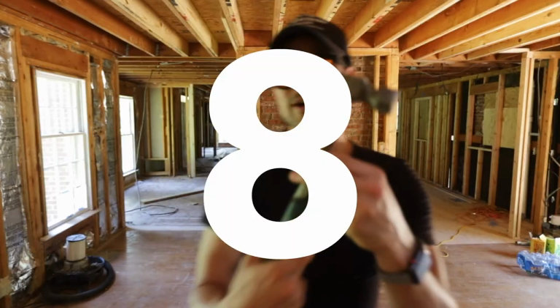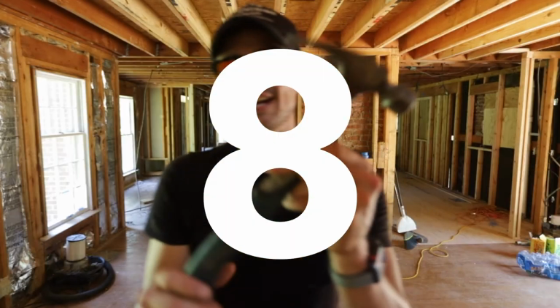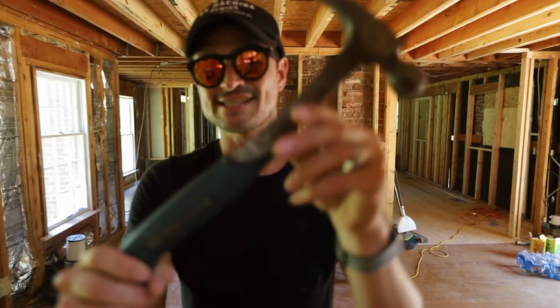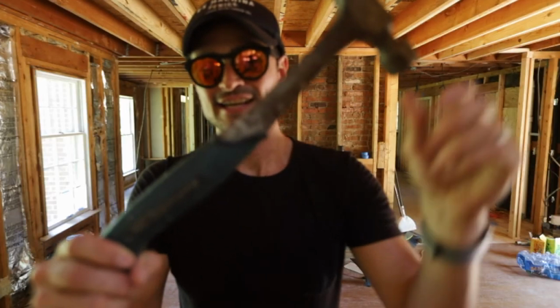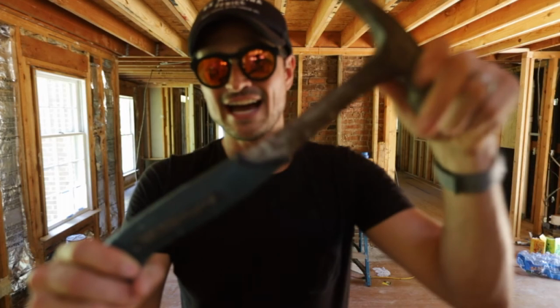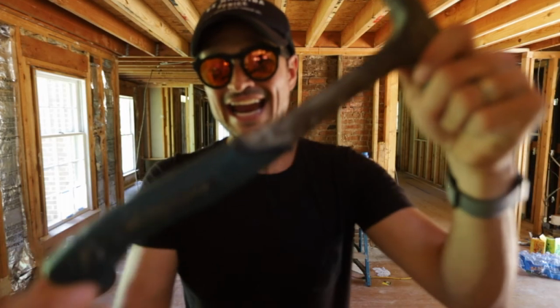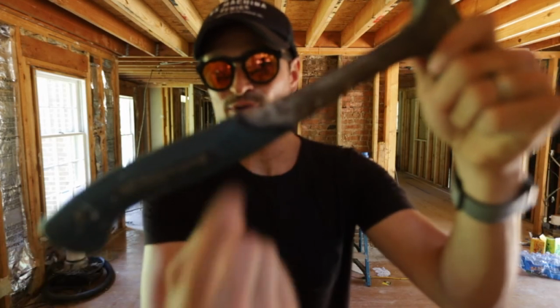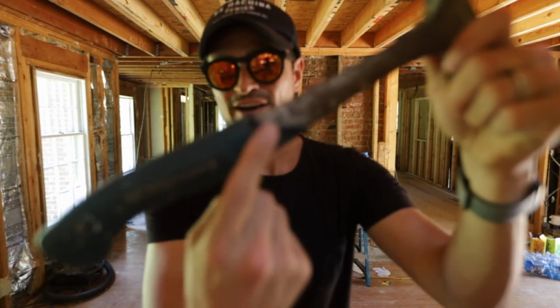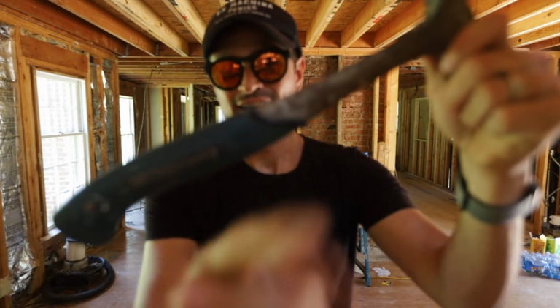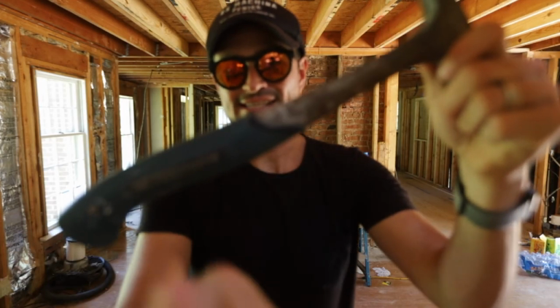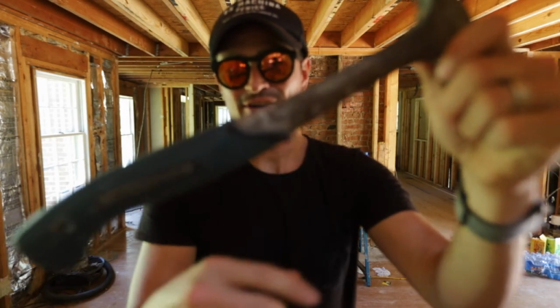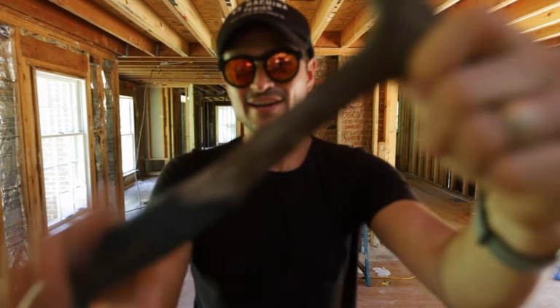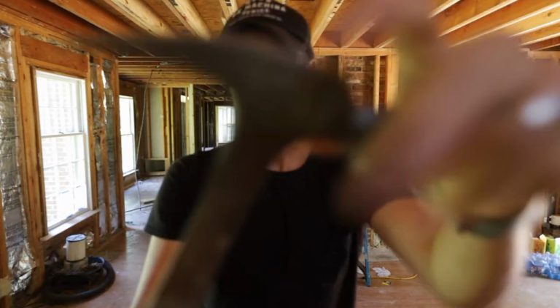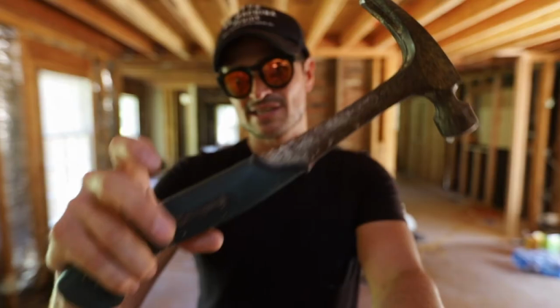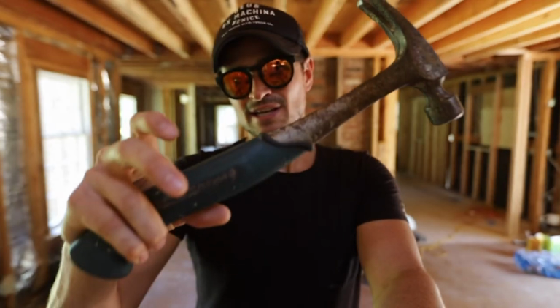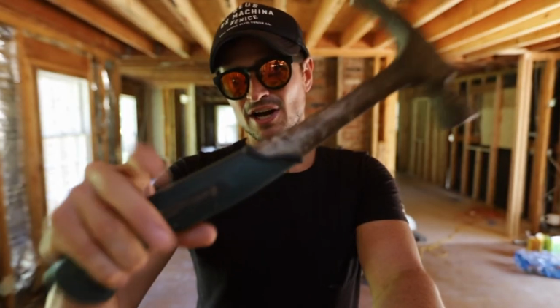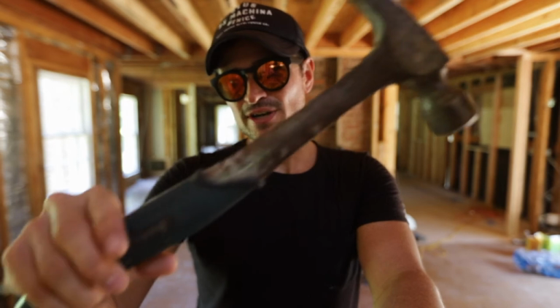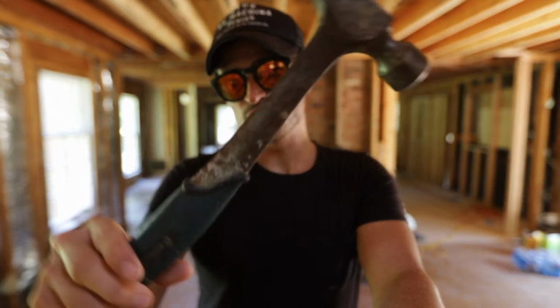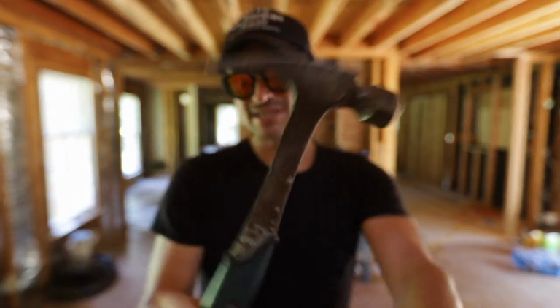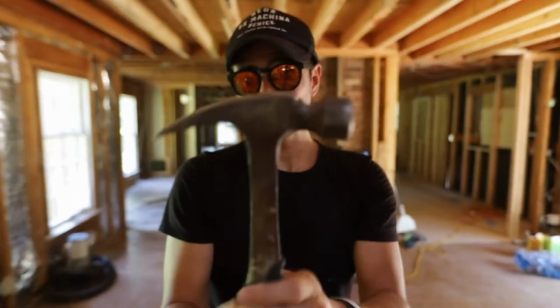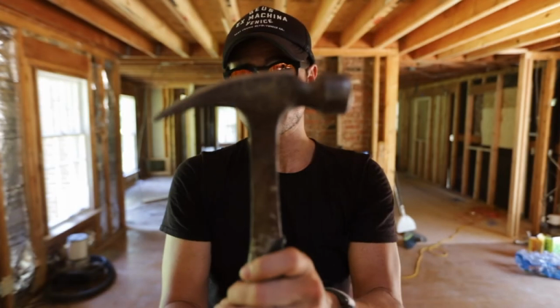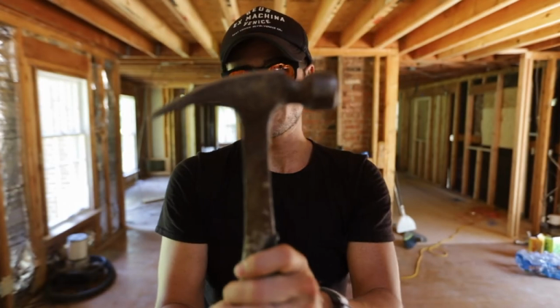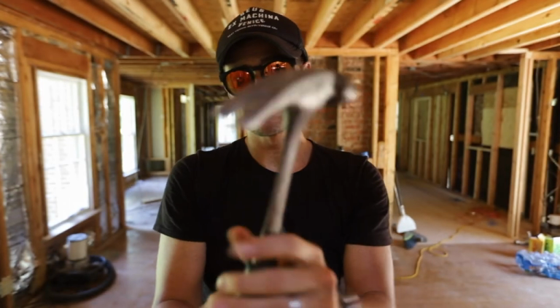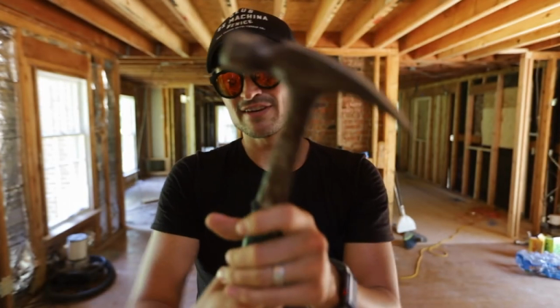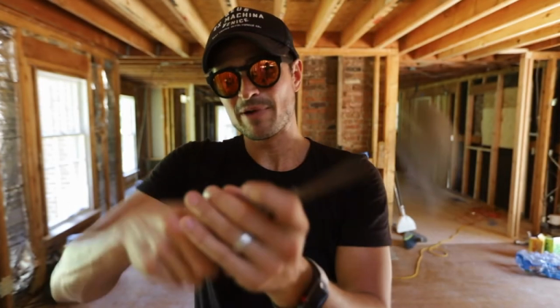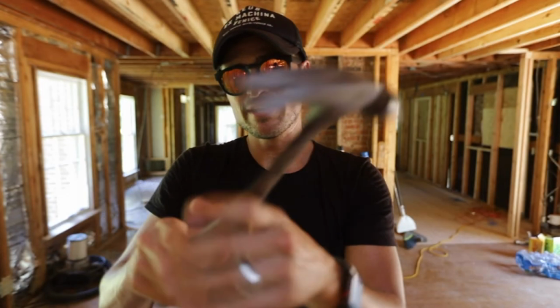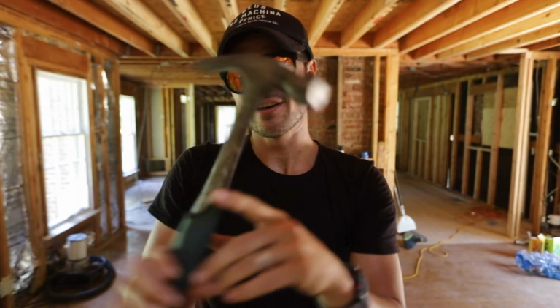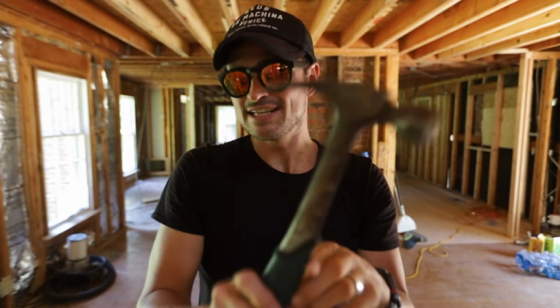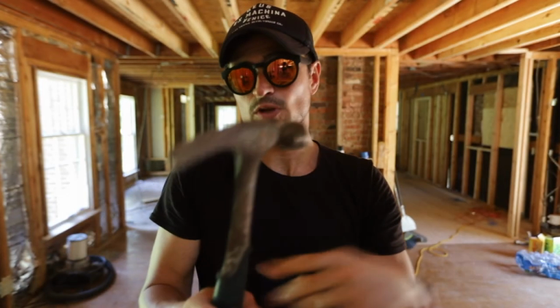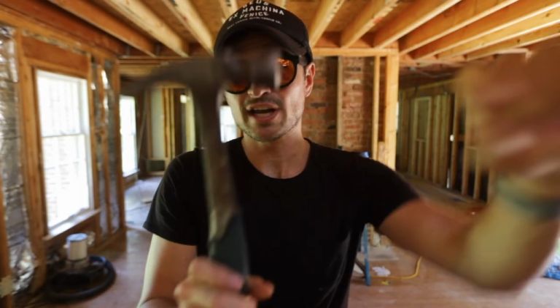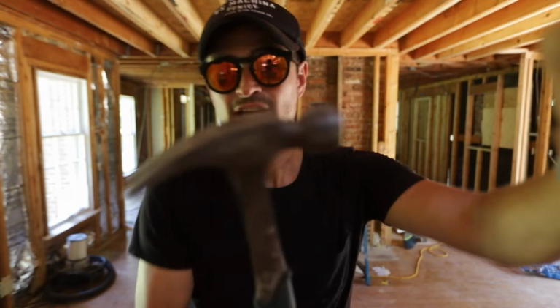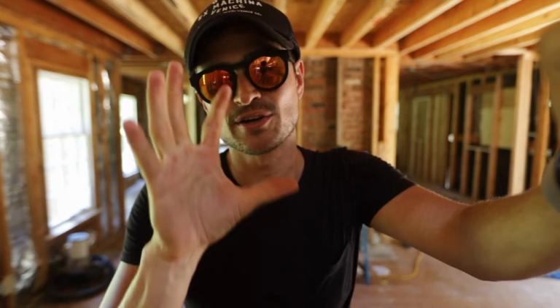Number eight is a hammer. An underrated tool, but I just keep this on me at all times because if I need to pop a nail or hit something quick, it's right there.